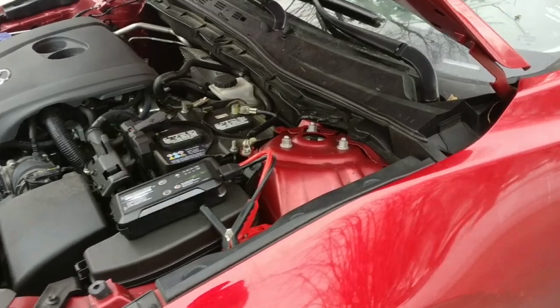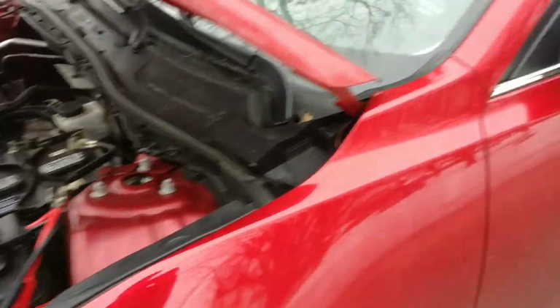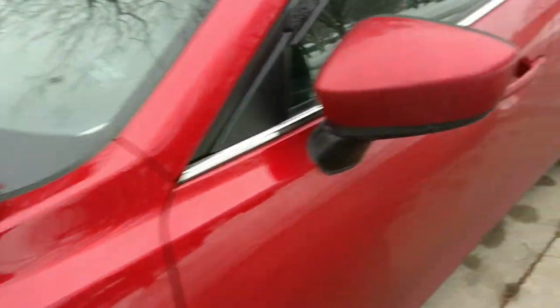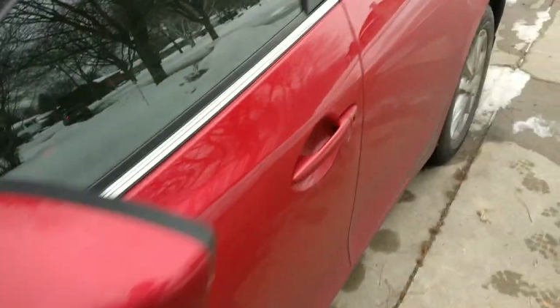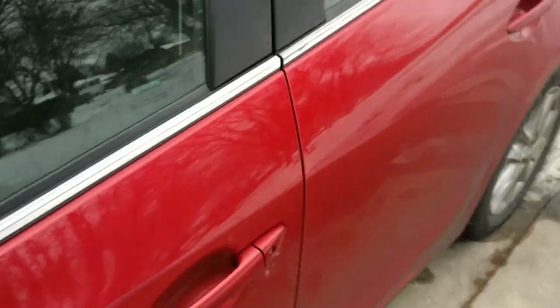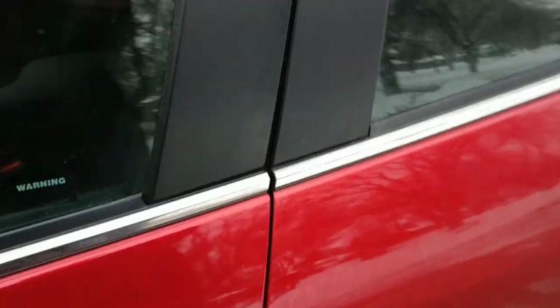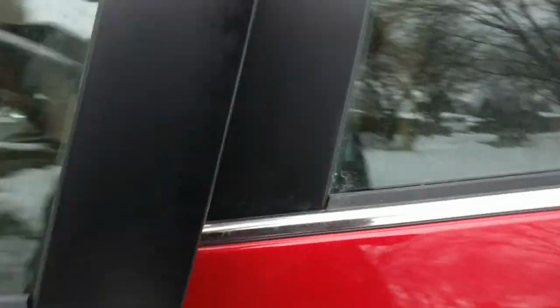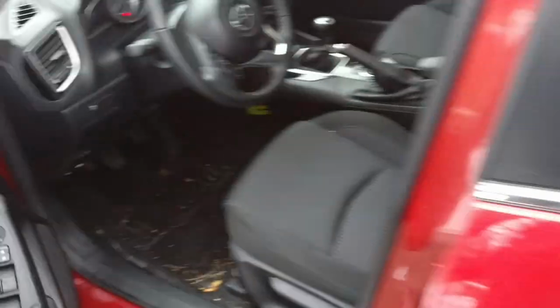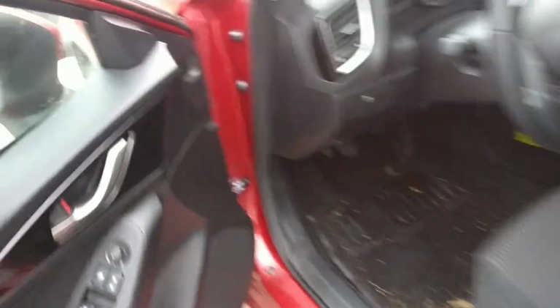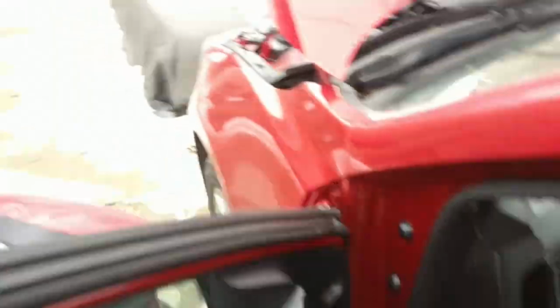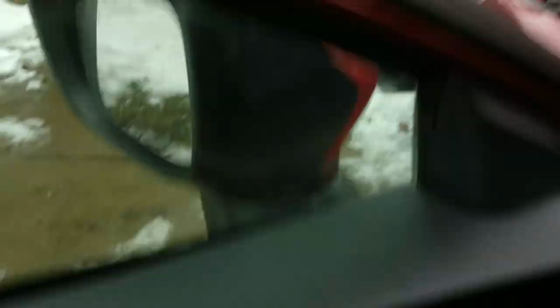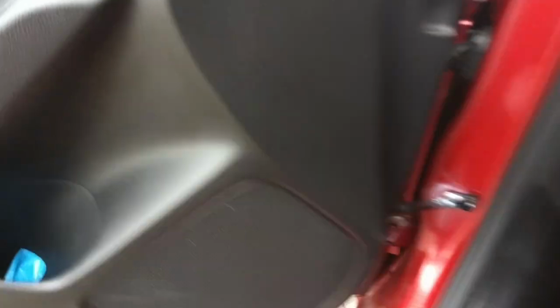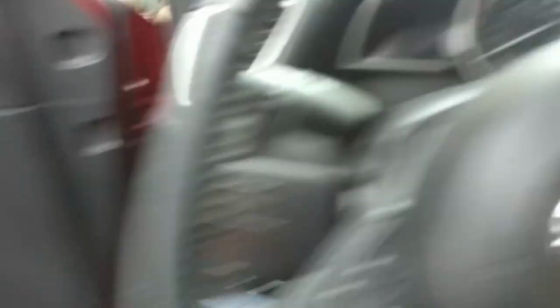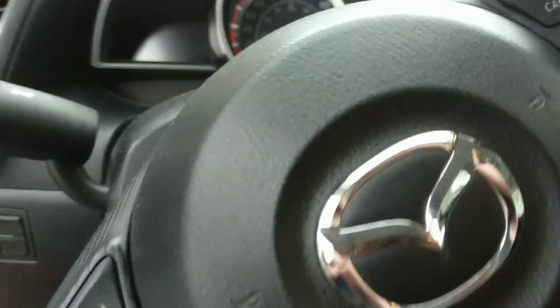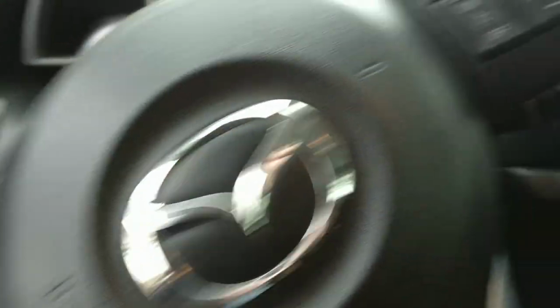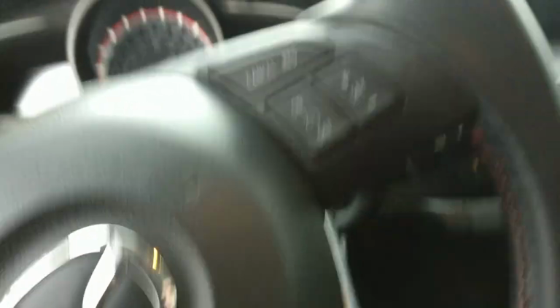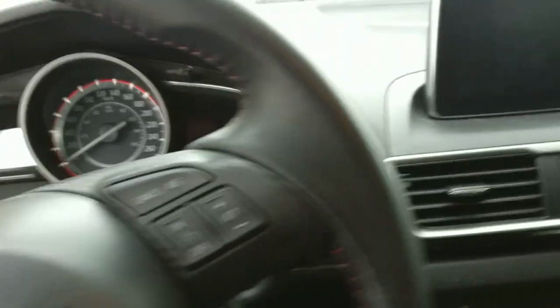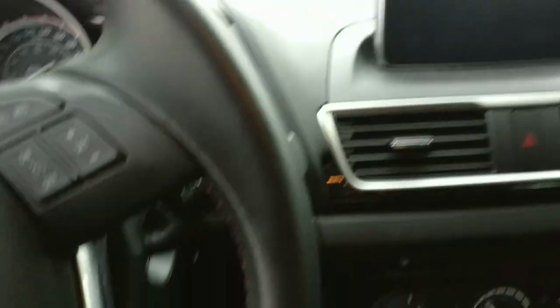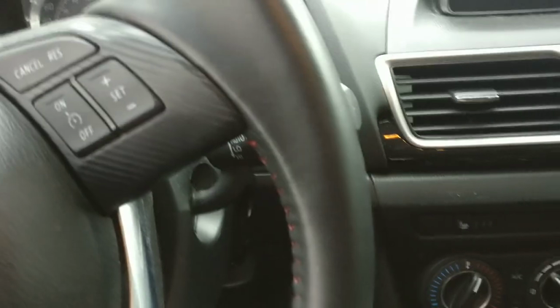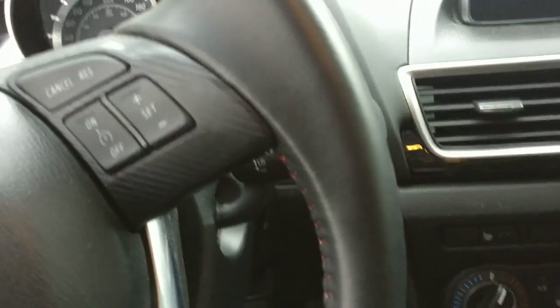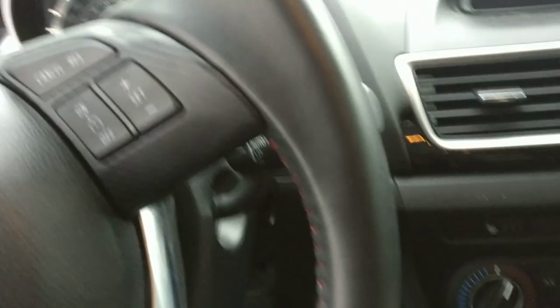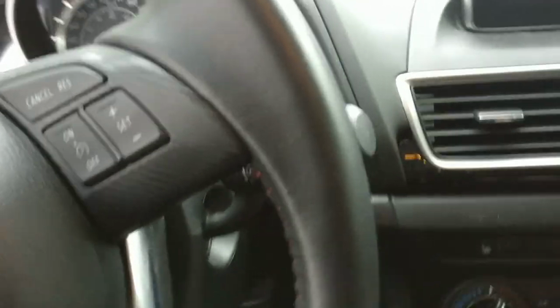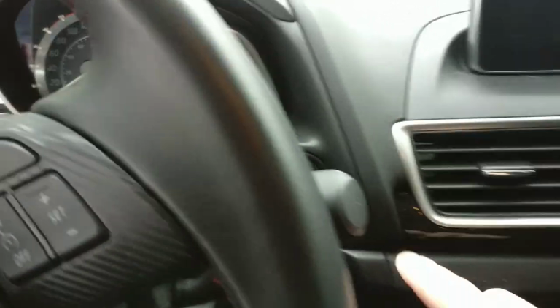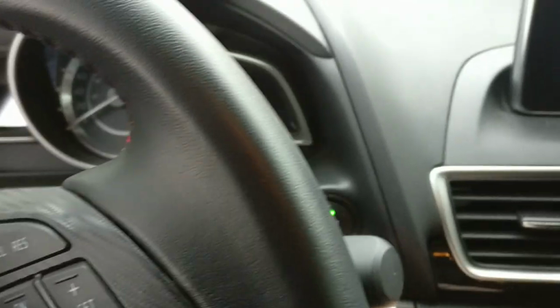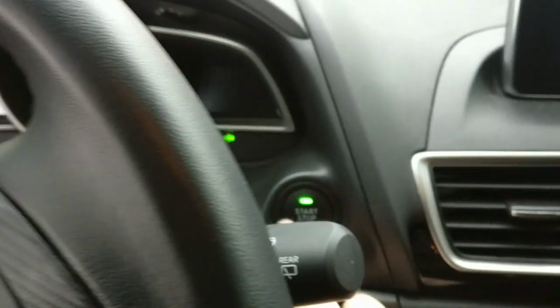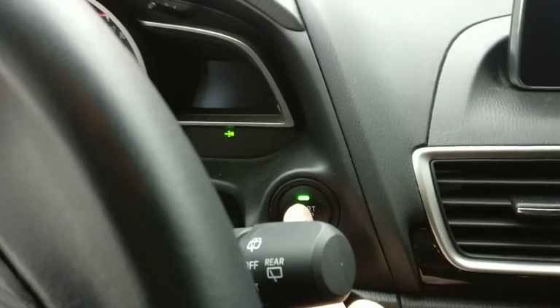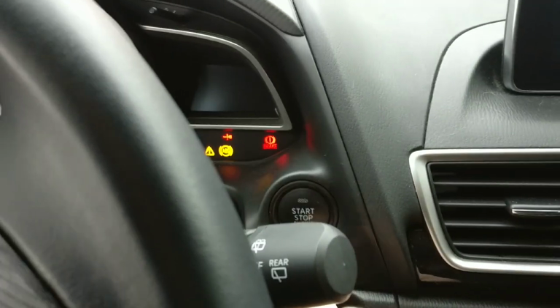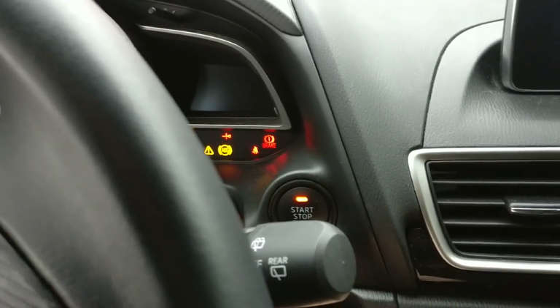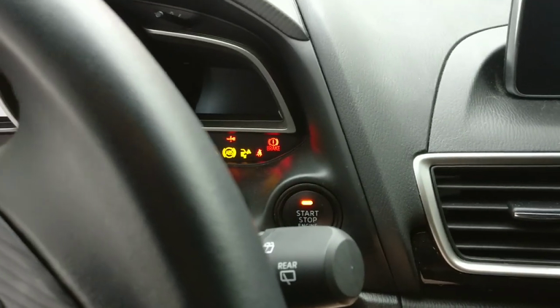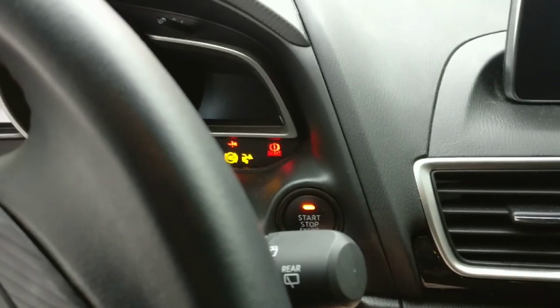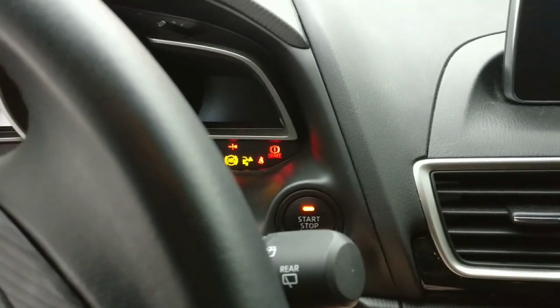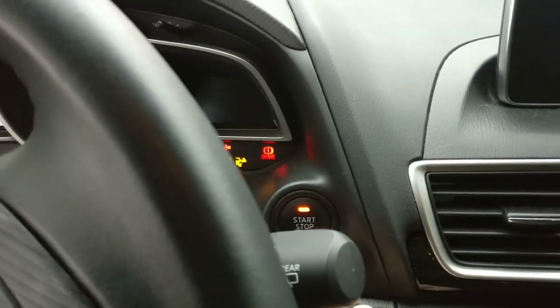This is a quick video to show off this battery booster I bought from Canadian Tire. This is starting the car — not enough power.